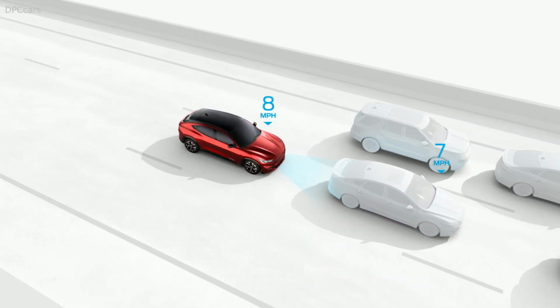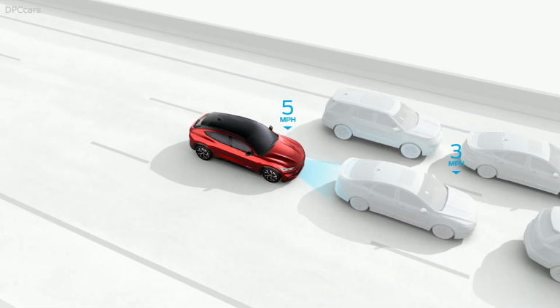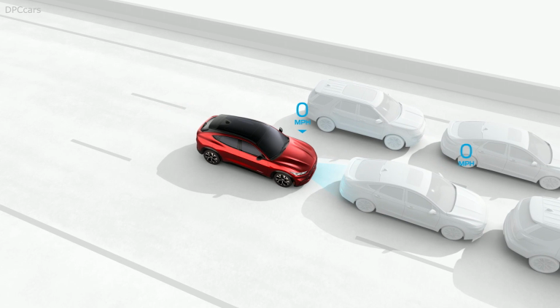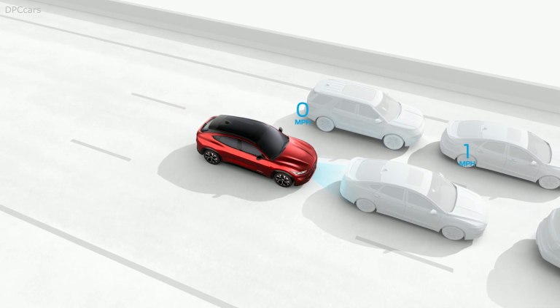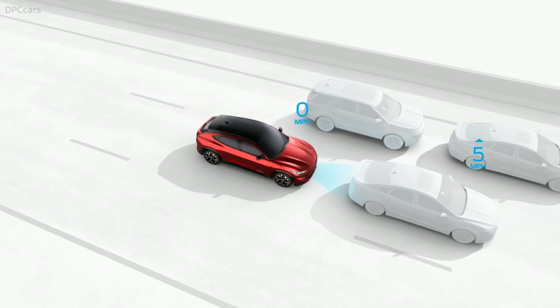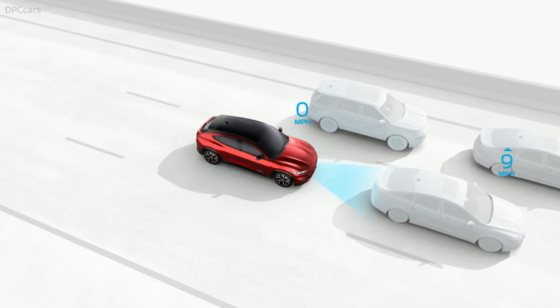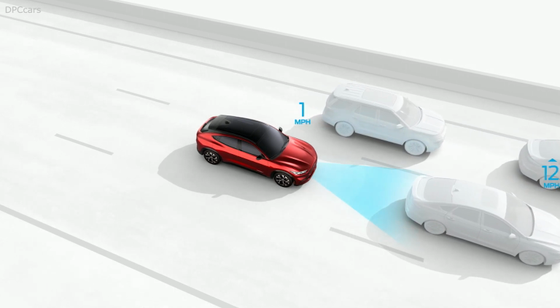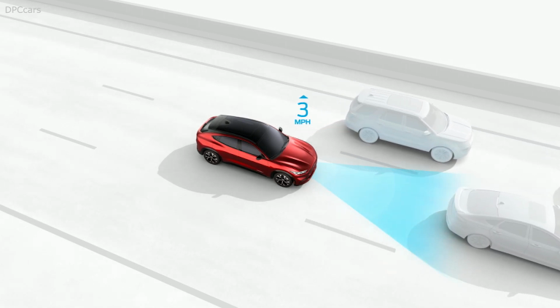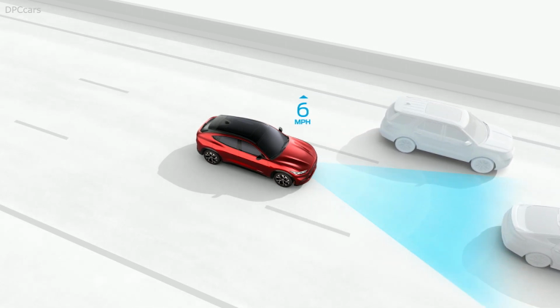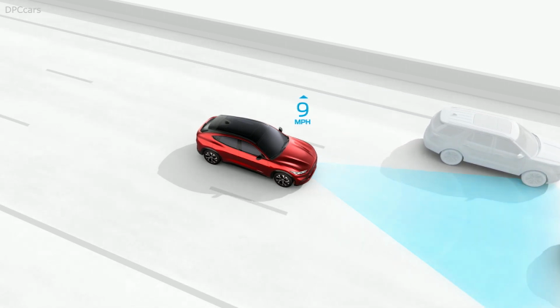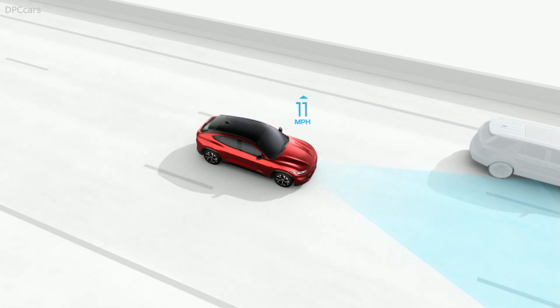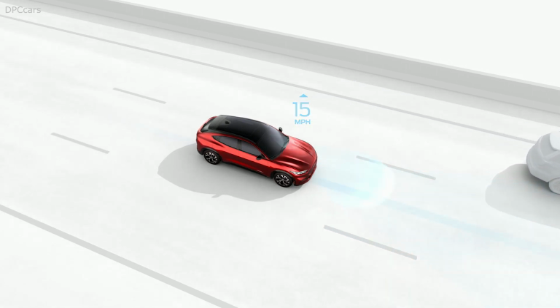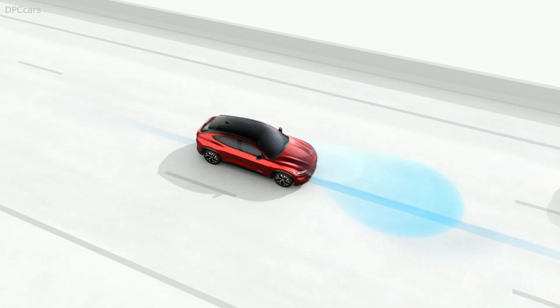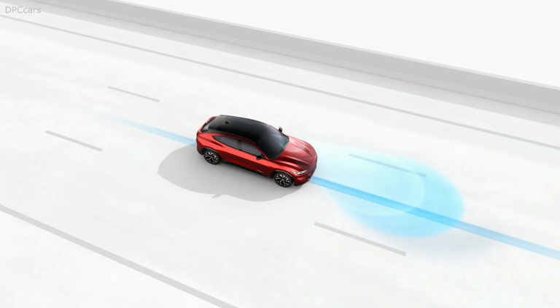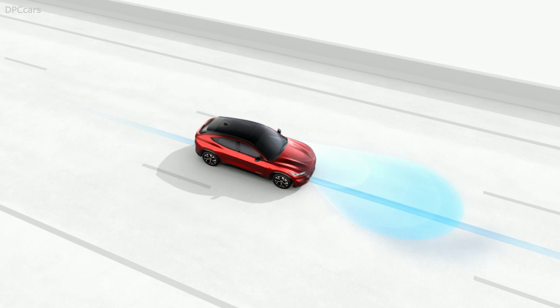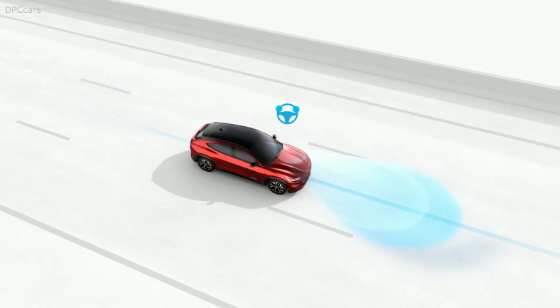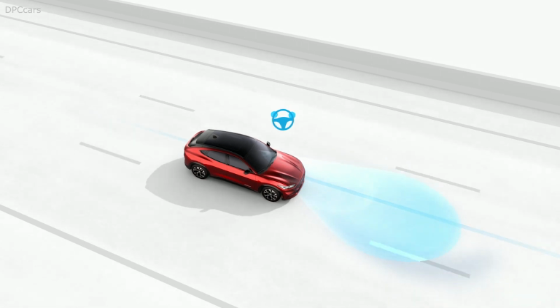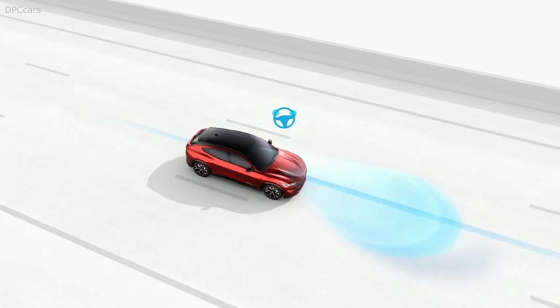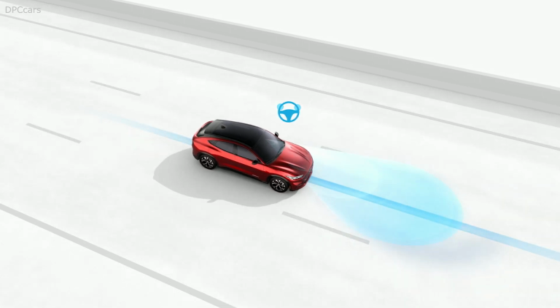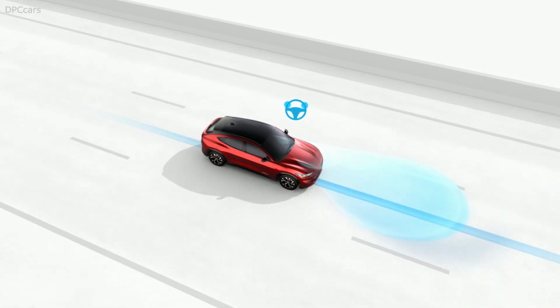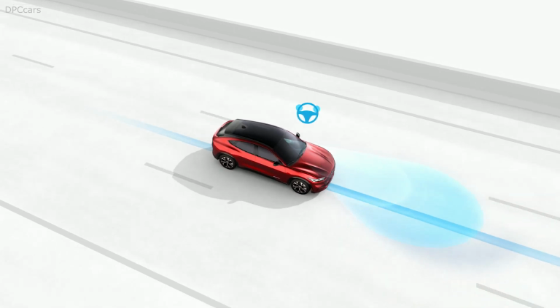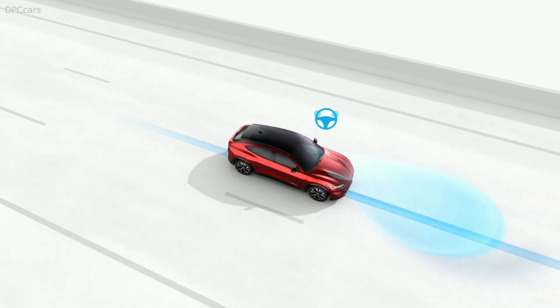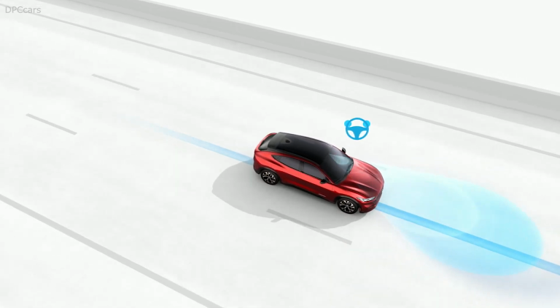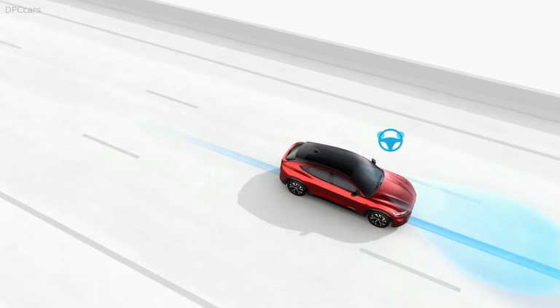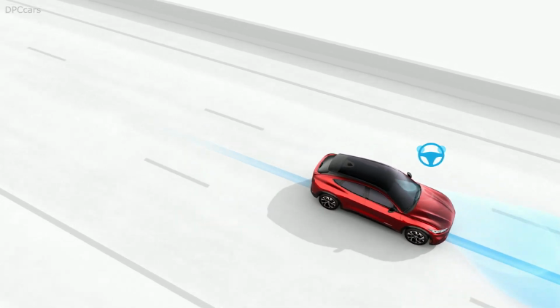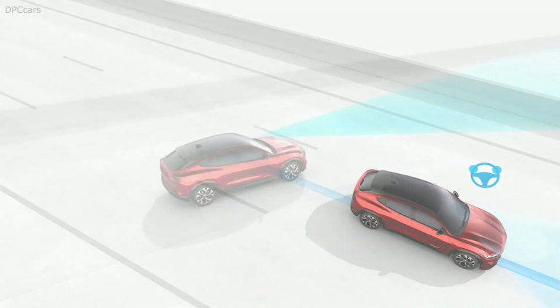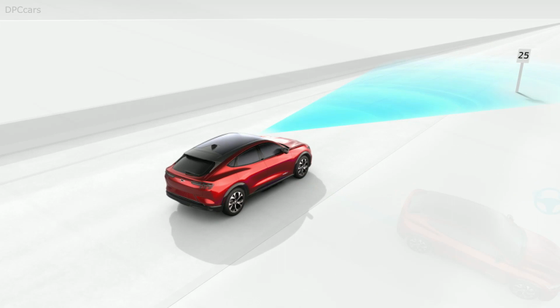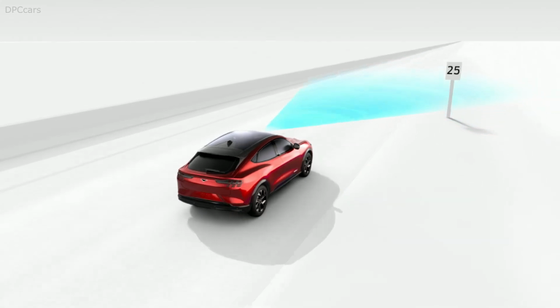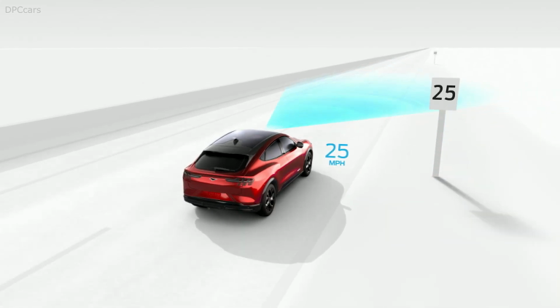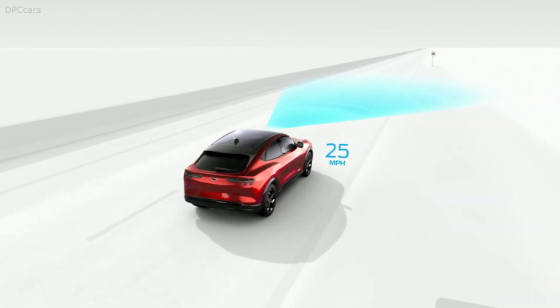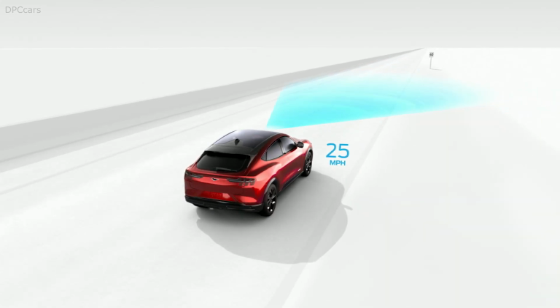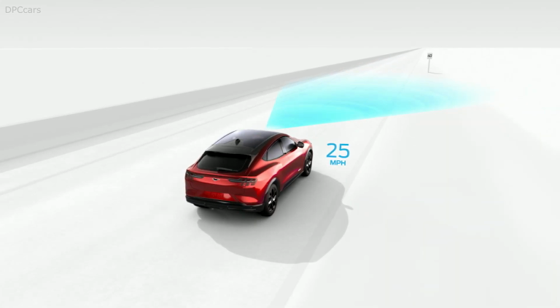There's also room for cargo, thanks to our flat load floor, flexible and configurable seating, and an innovative trunk in the front end of the vehicle that can hold enough luggage for a weekend getaway.